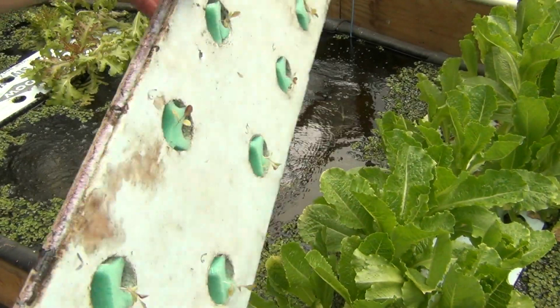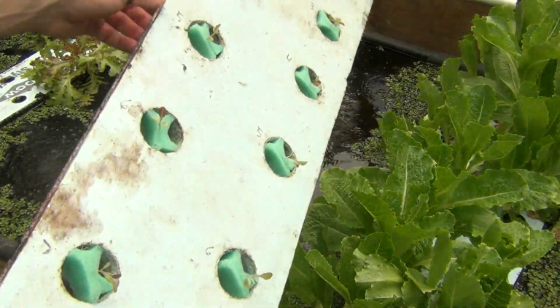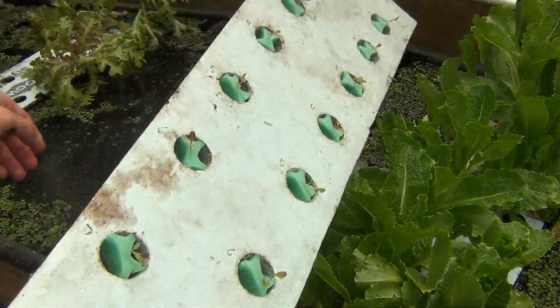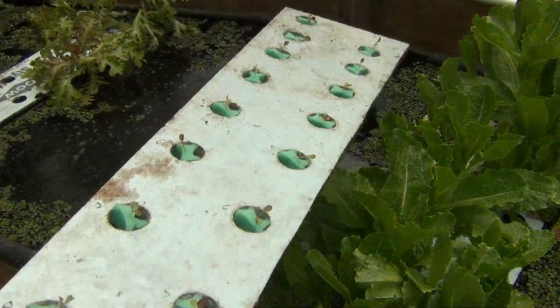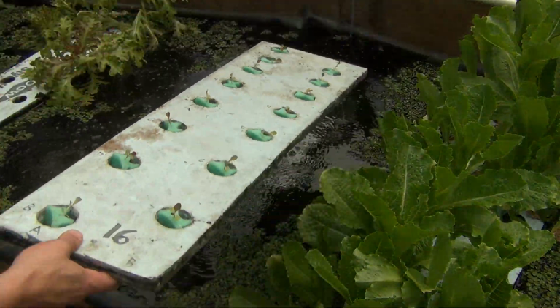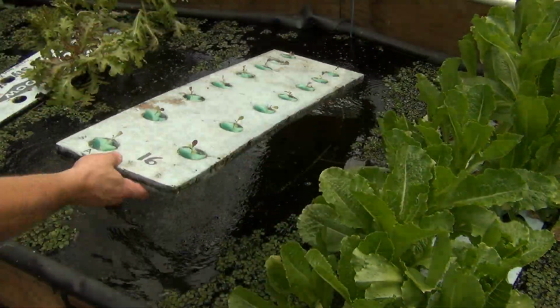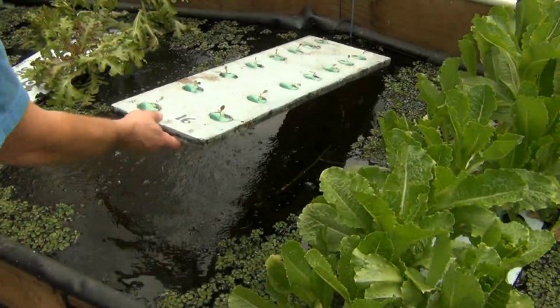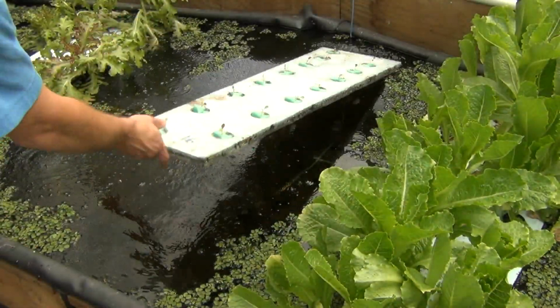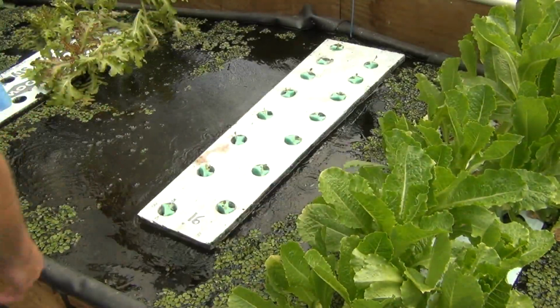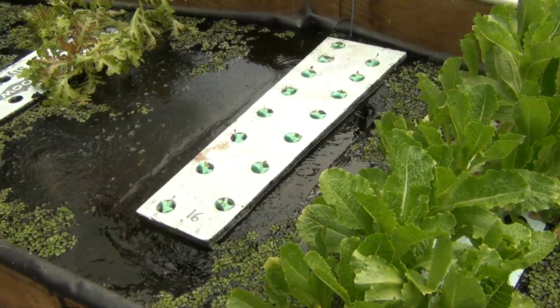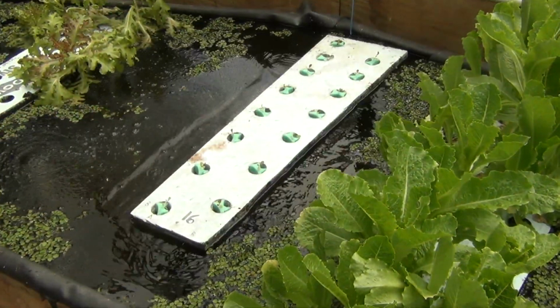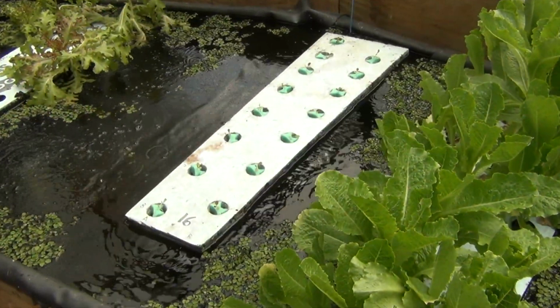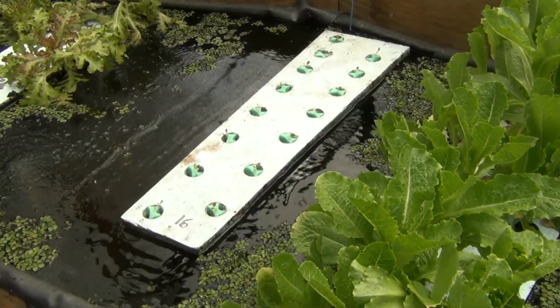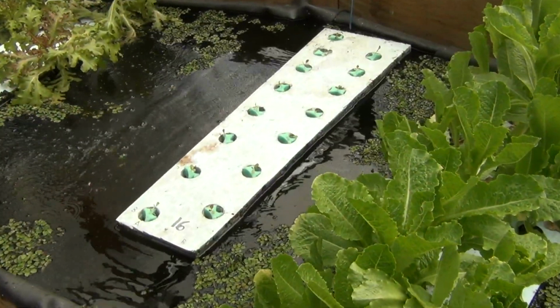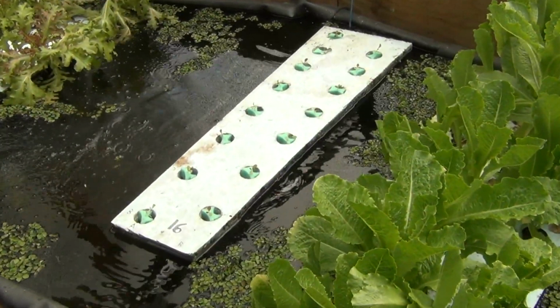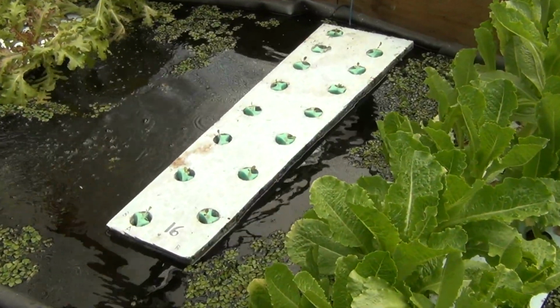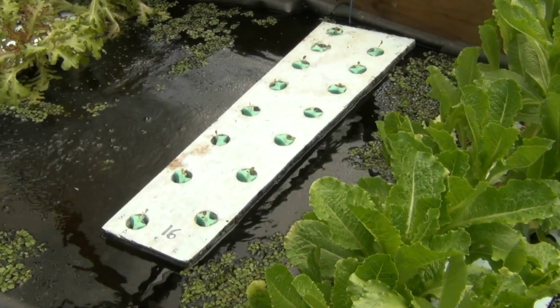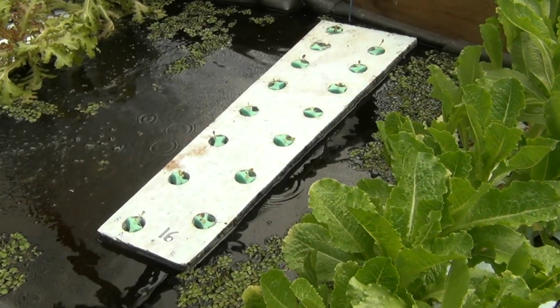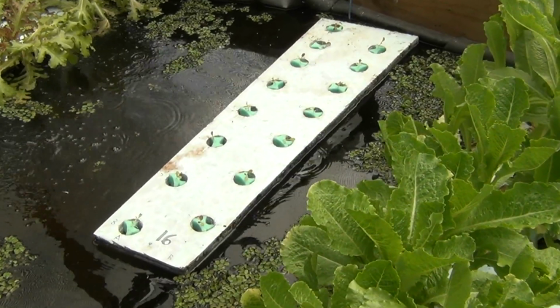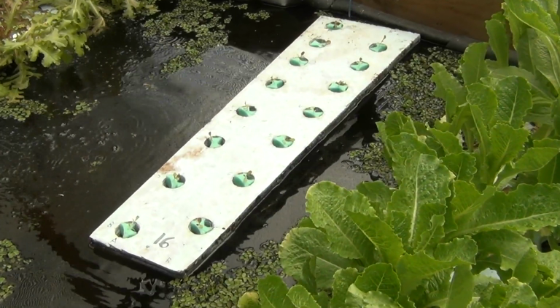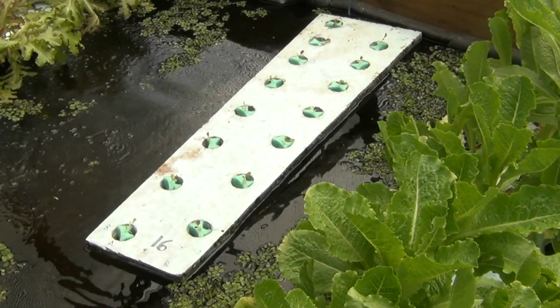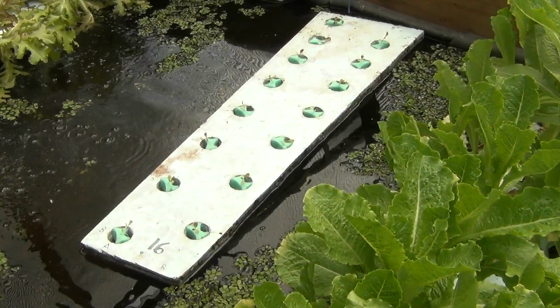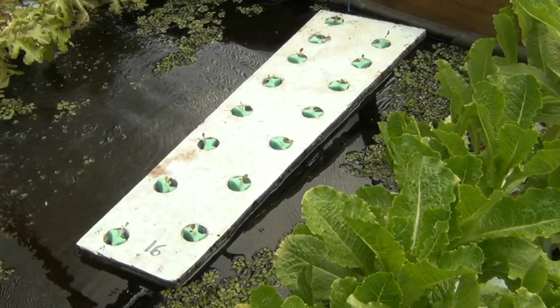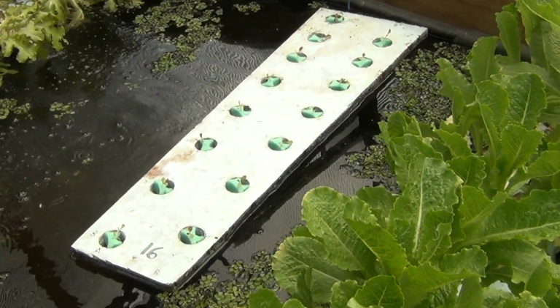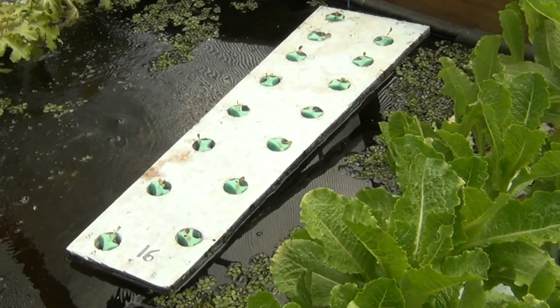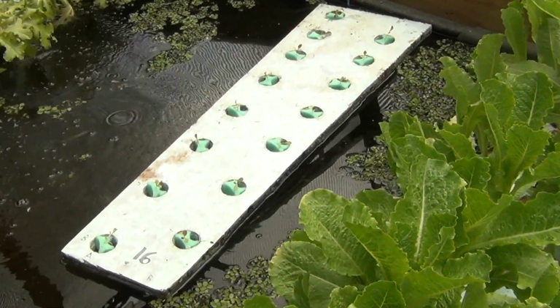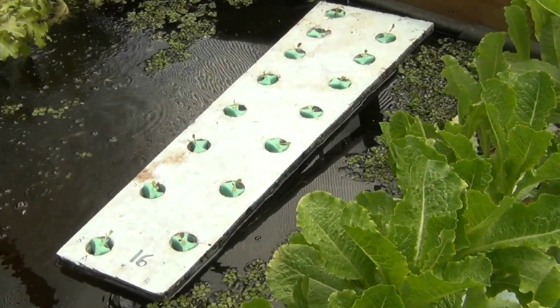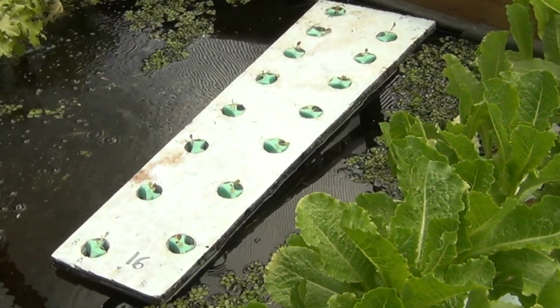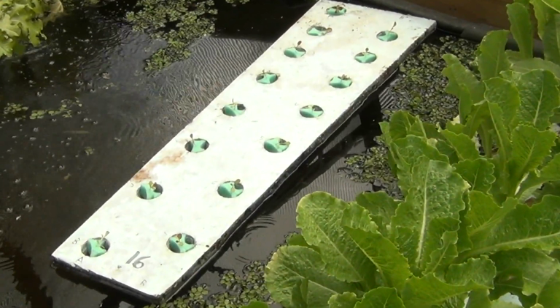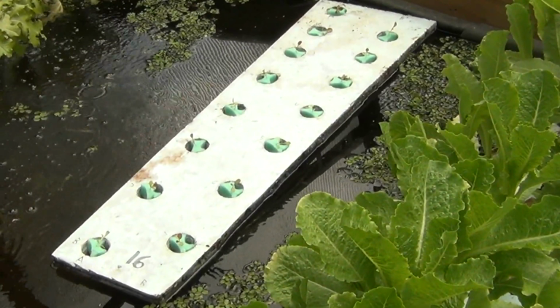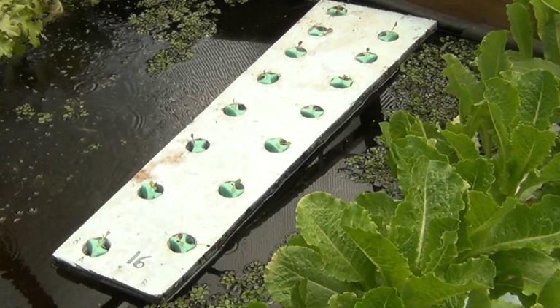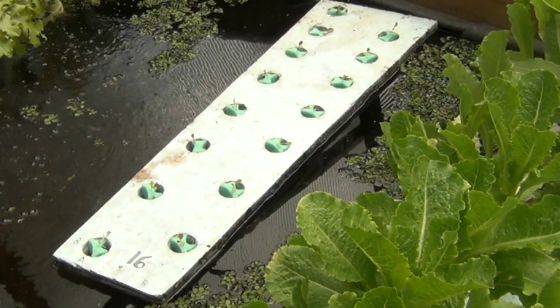We've found that 1 inch thick rafts are more than sufficient to support the plants, since the majority of the weight of using net pots has been eliminated by the GrowGrips.